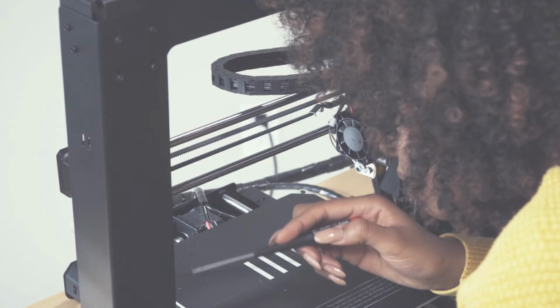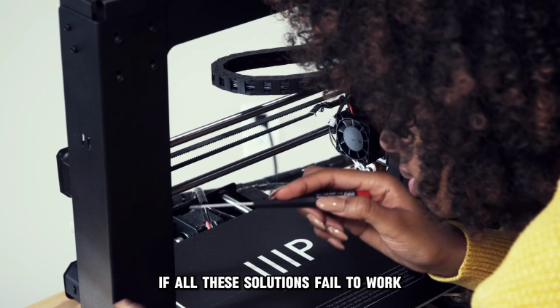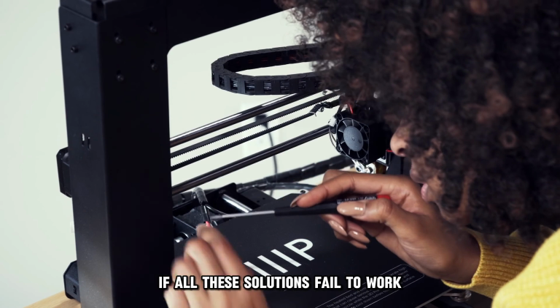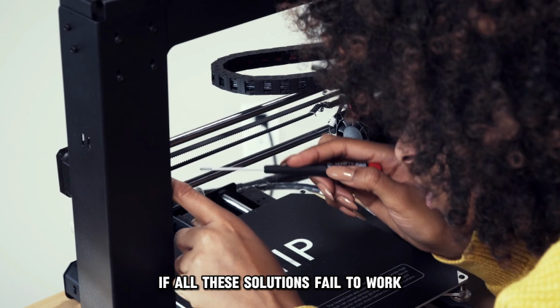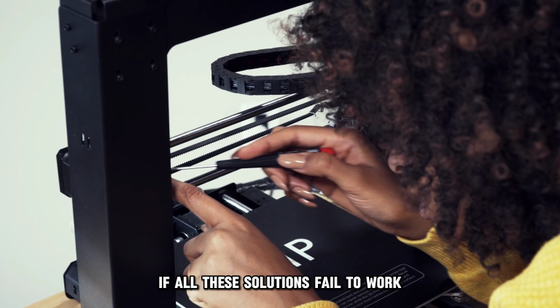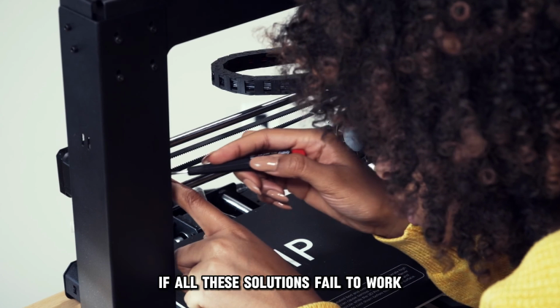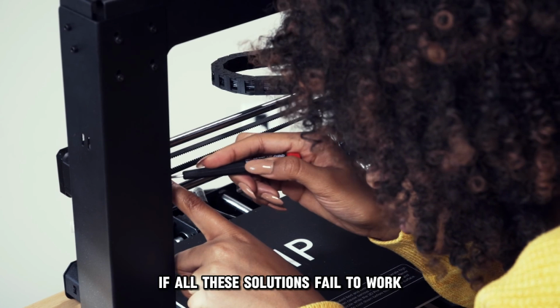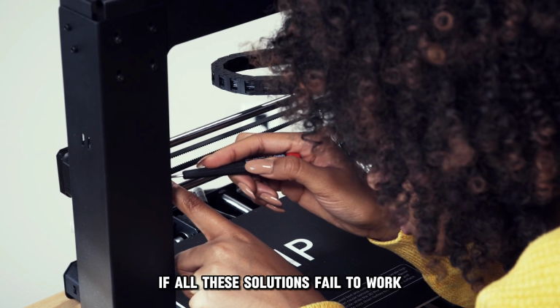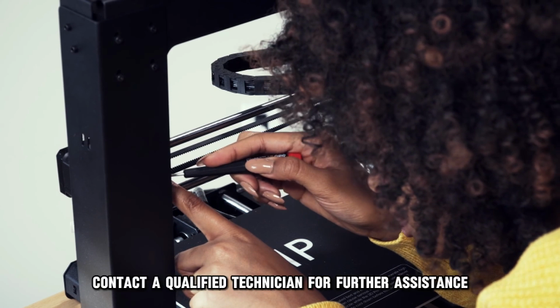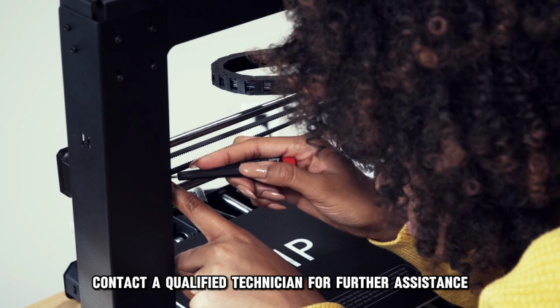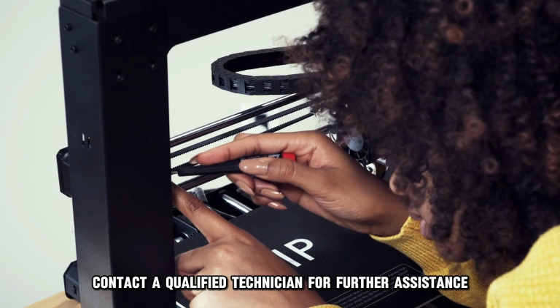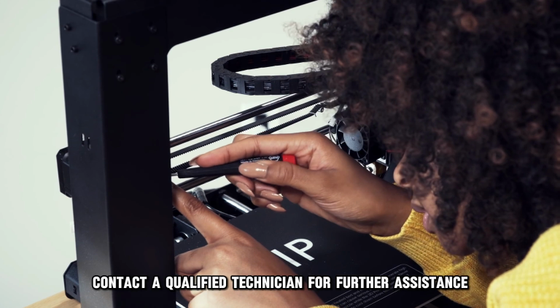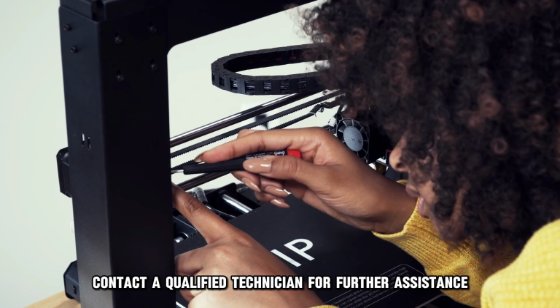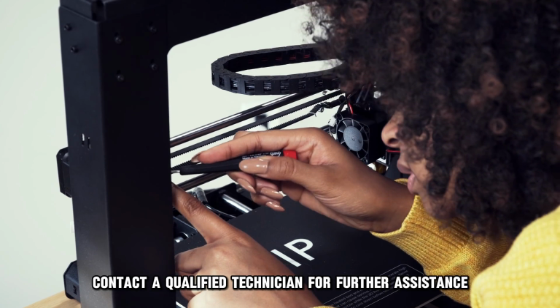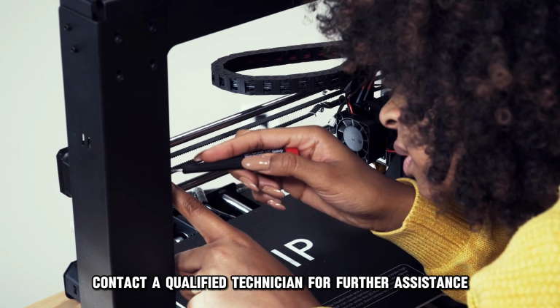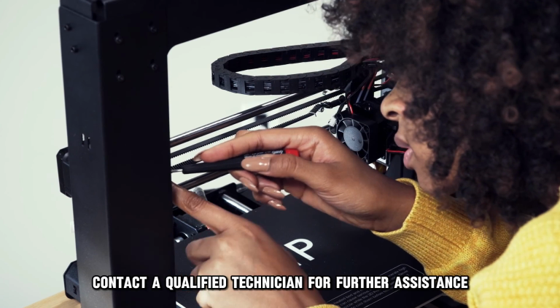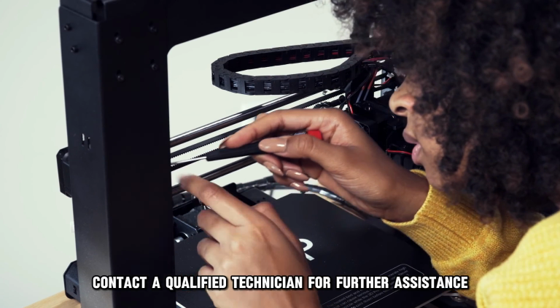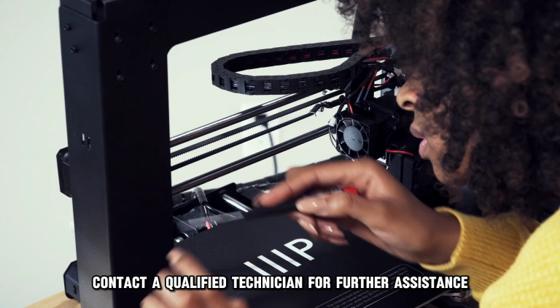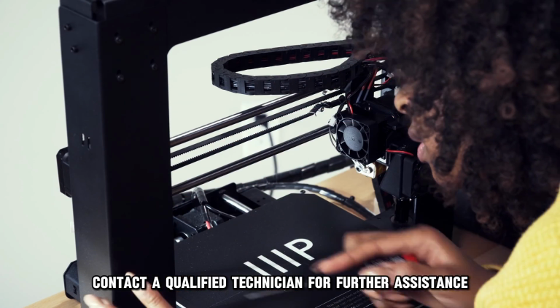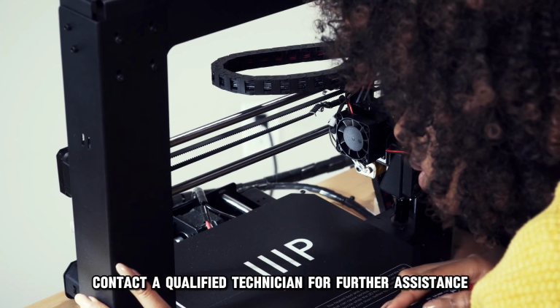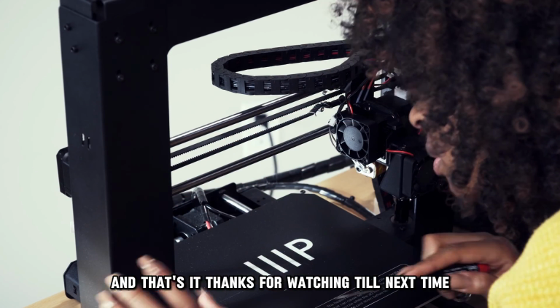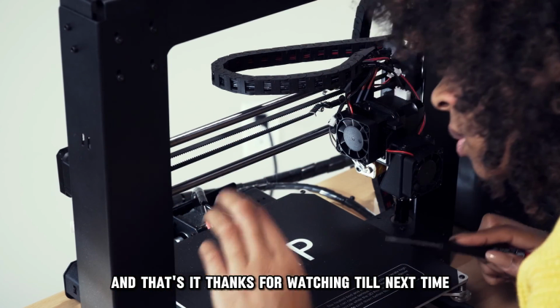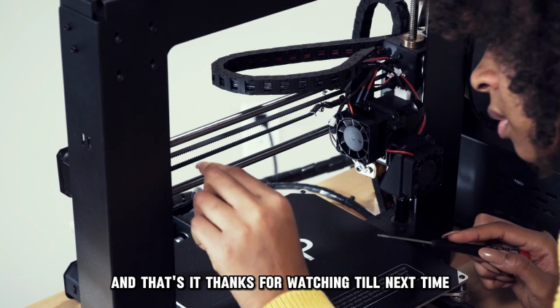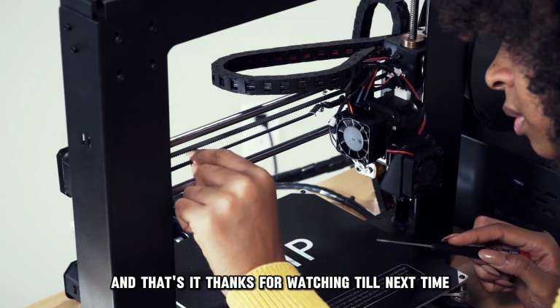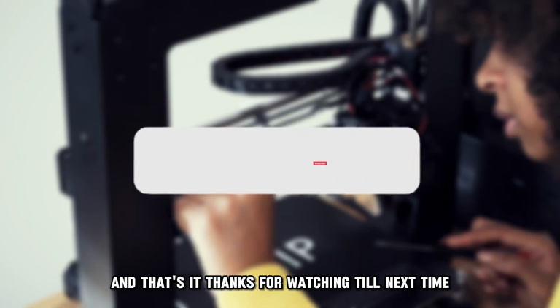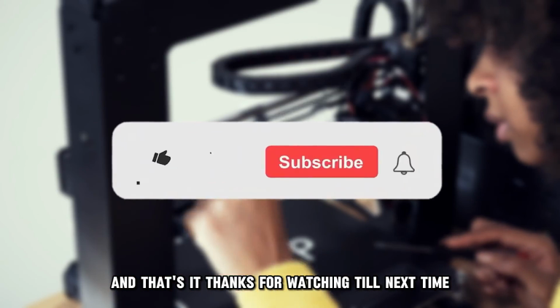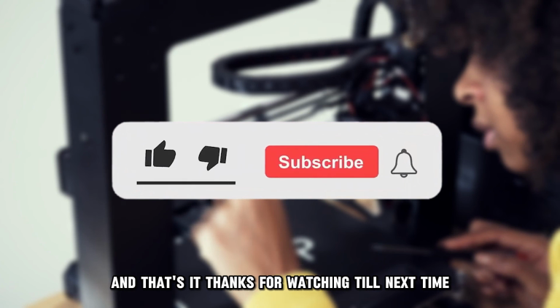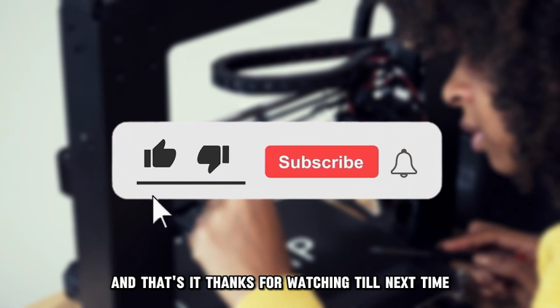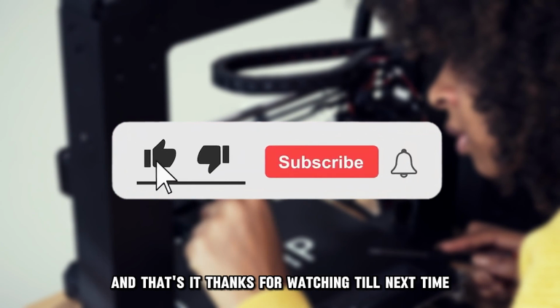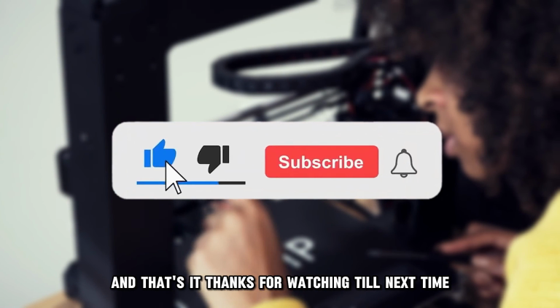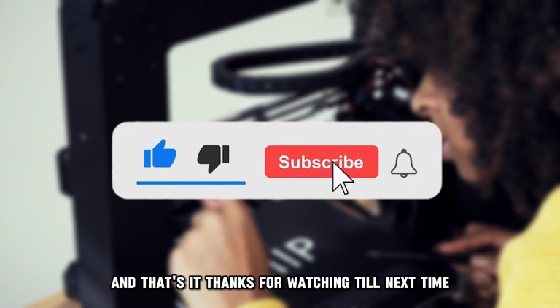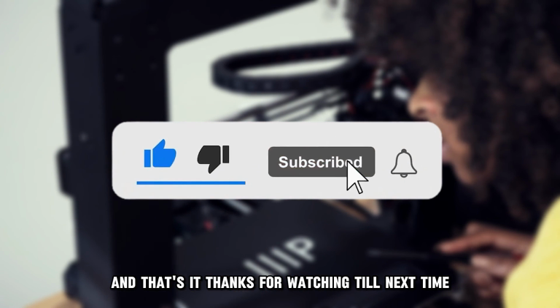If all these solutions fail to work, contact a qualified technician for further assistance. And that's it. Thanks for watching. Till next time.